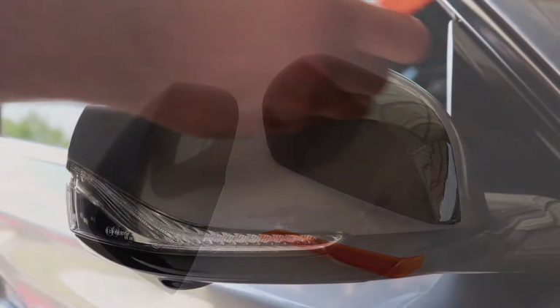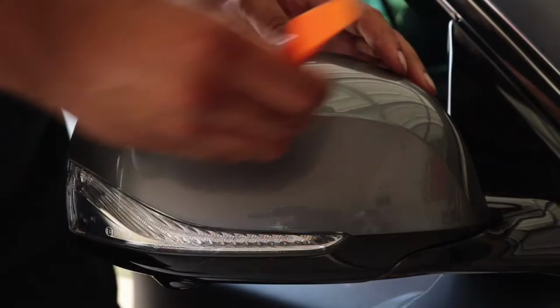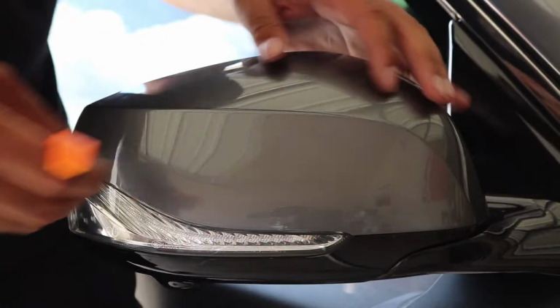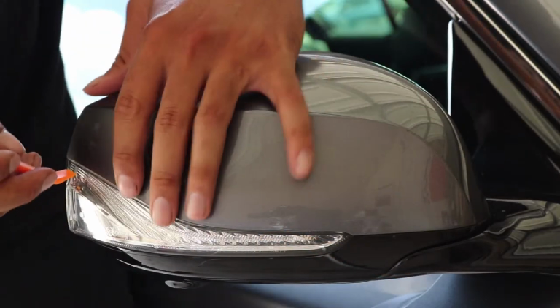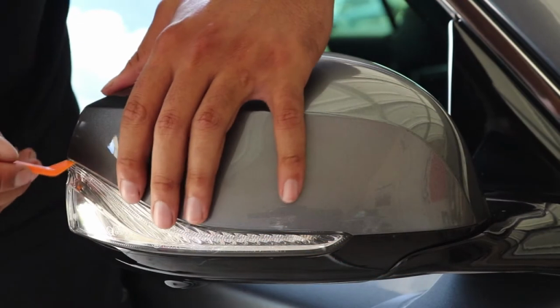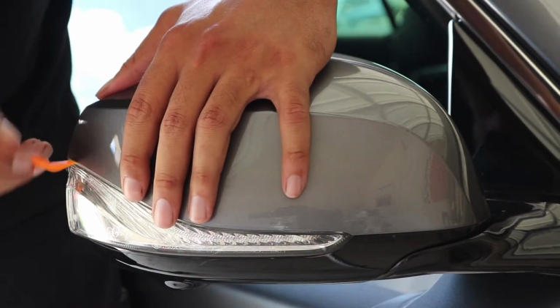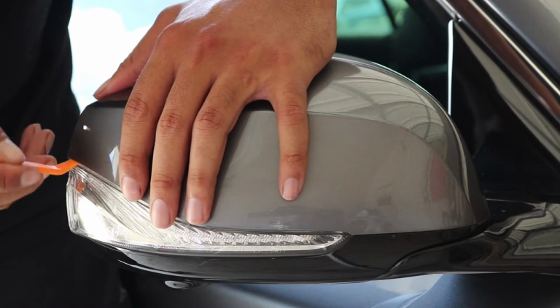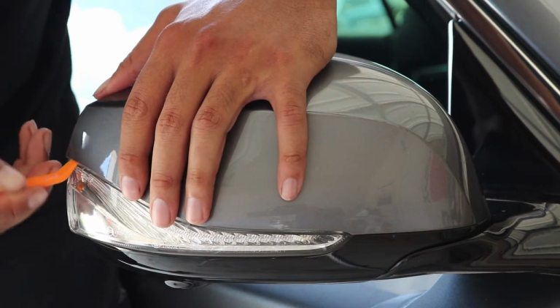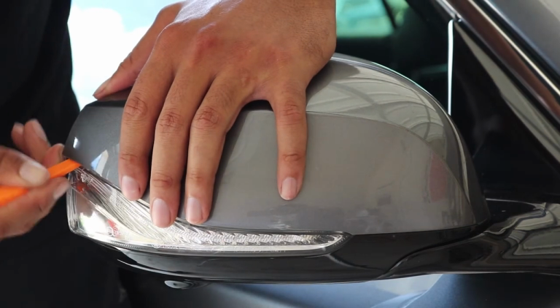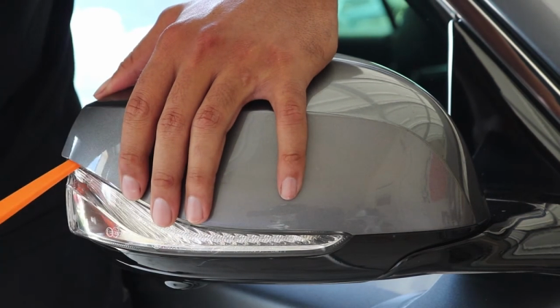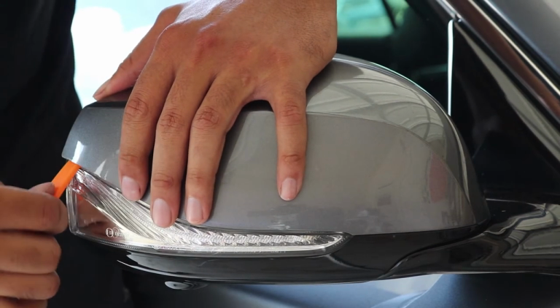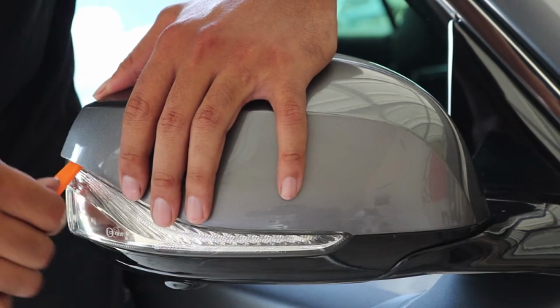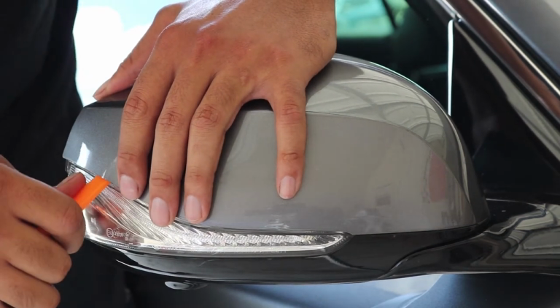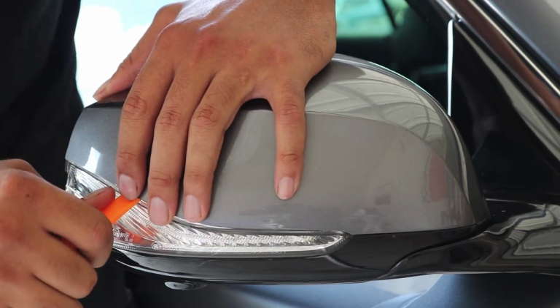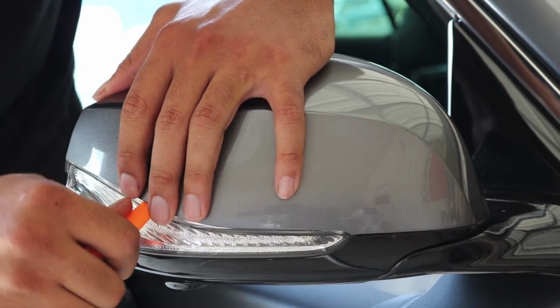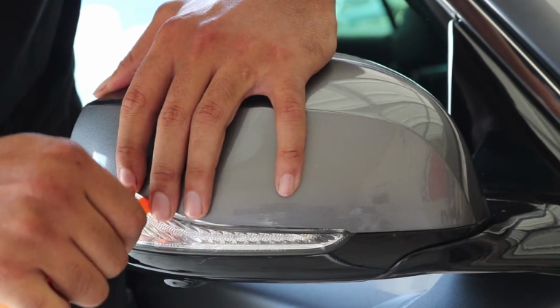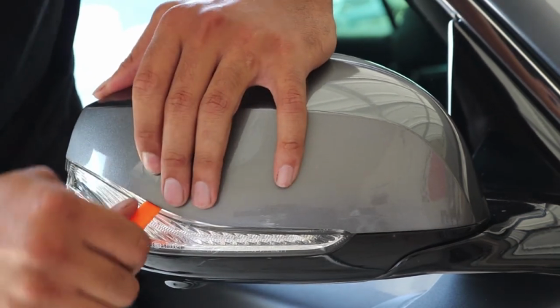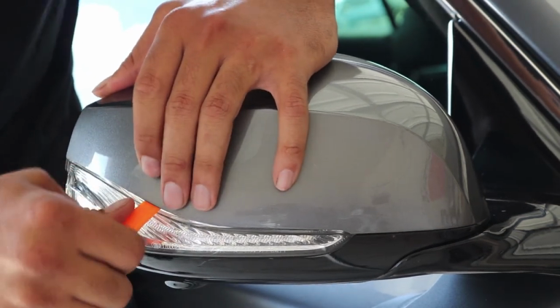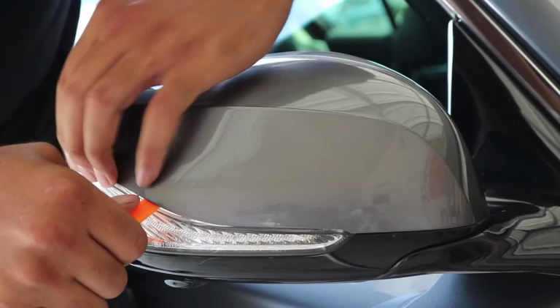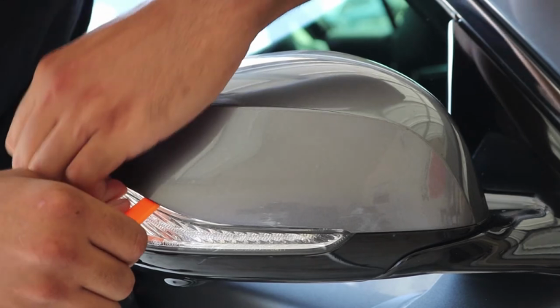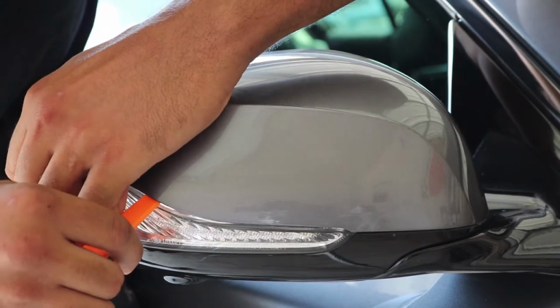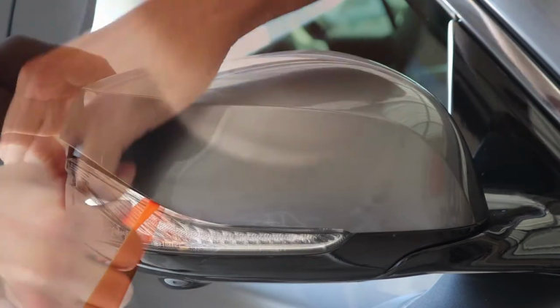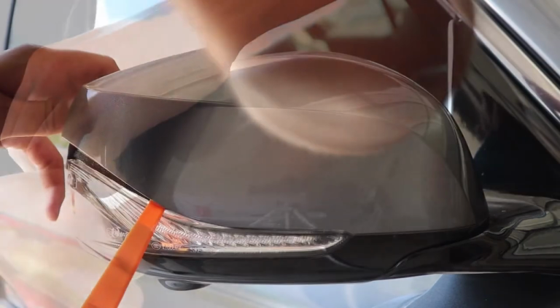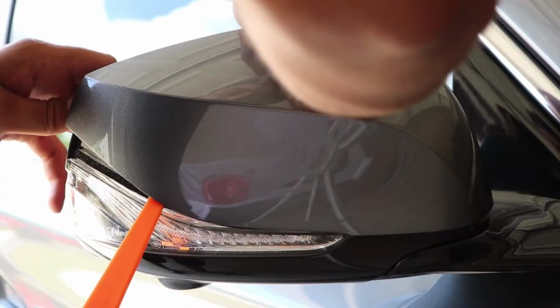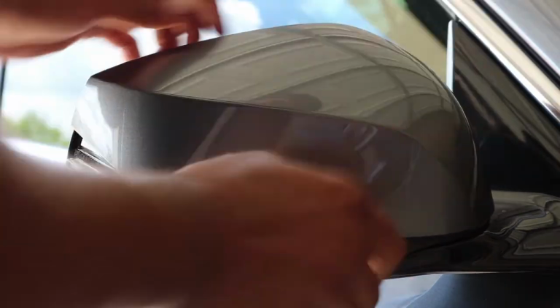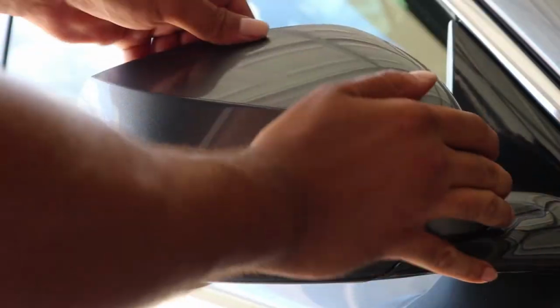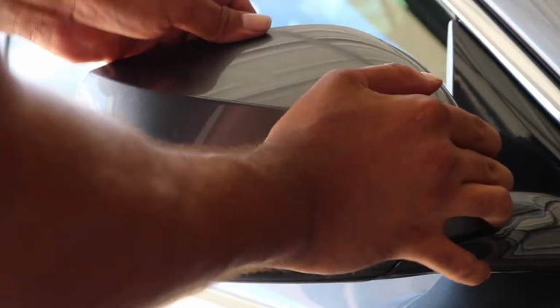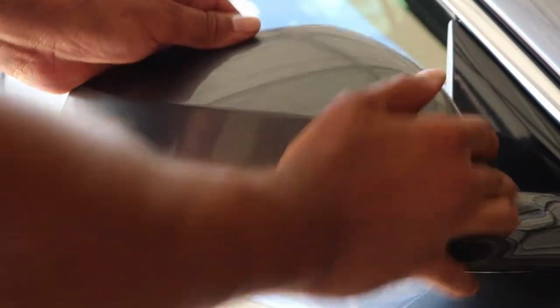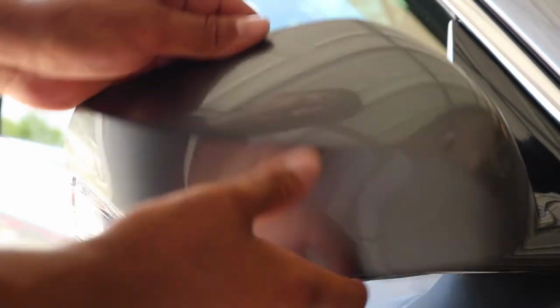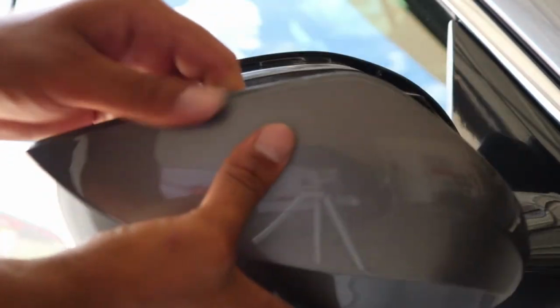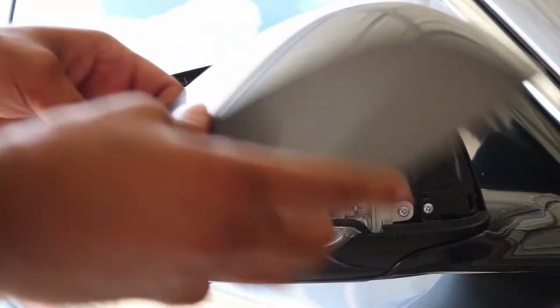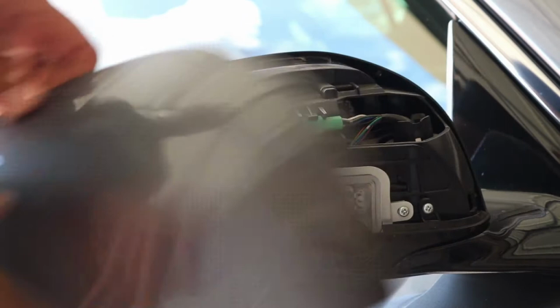To get started, insert the pry tool next to the side marker blinker. Work your way down the mirror cover while prying. It is good to use both hands to apply even pressure. Once it comes loose, it comes right off.